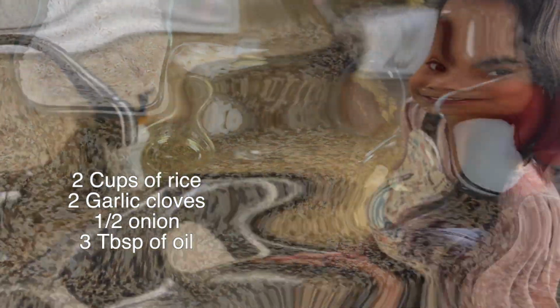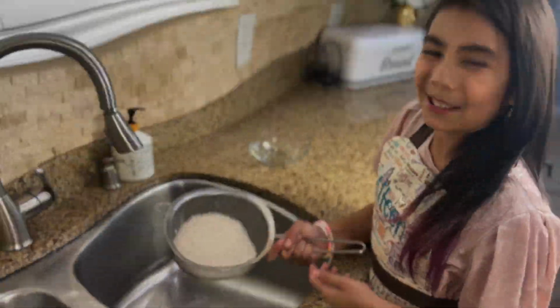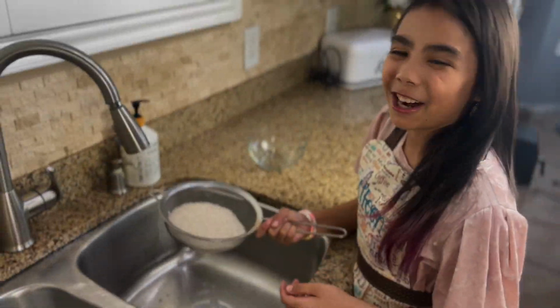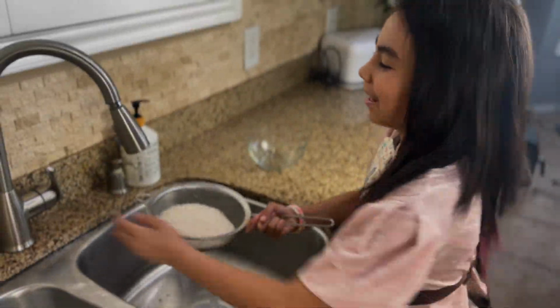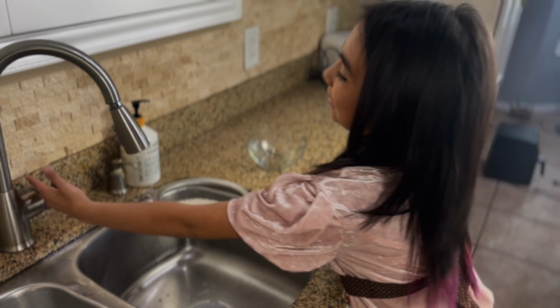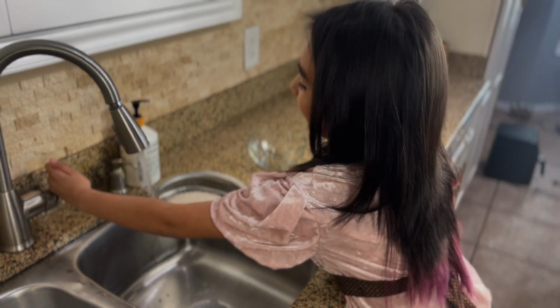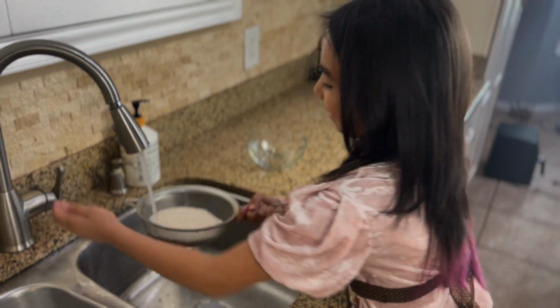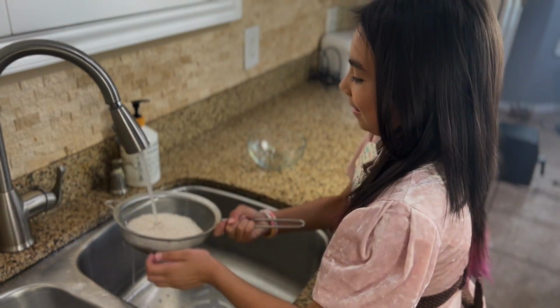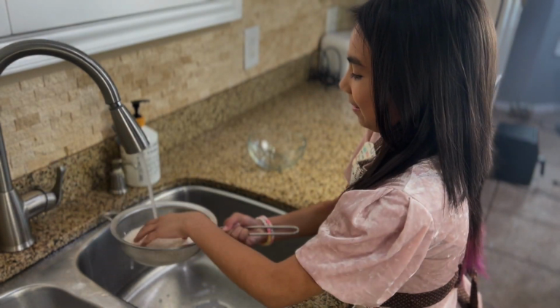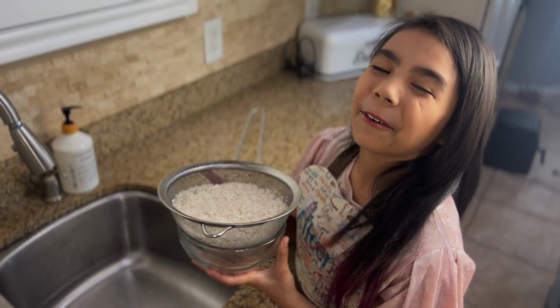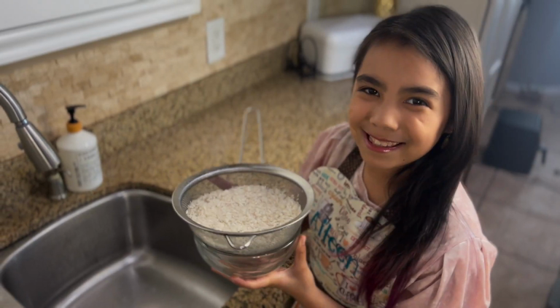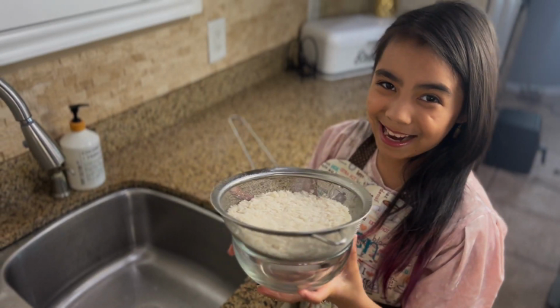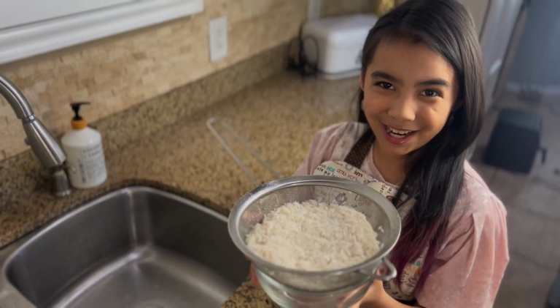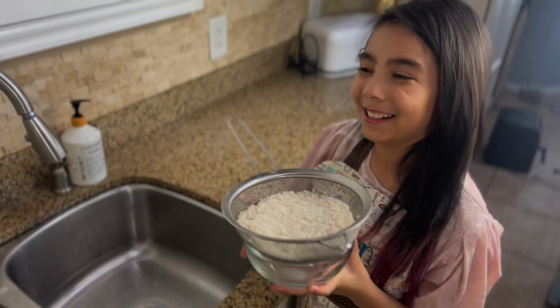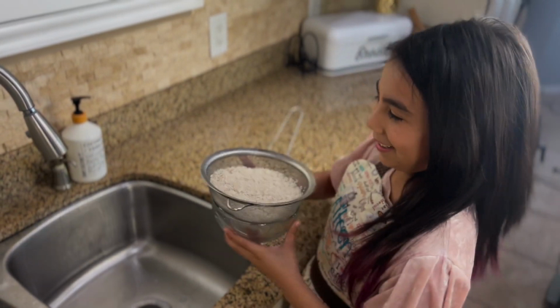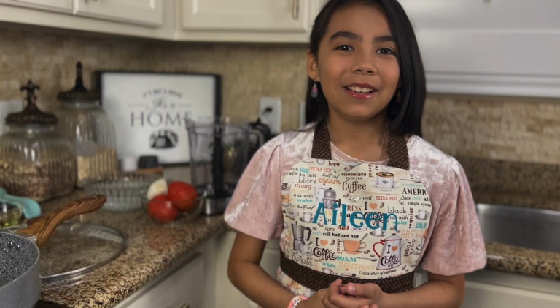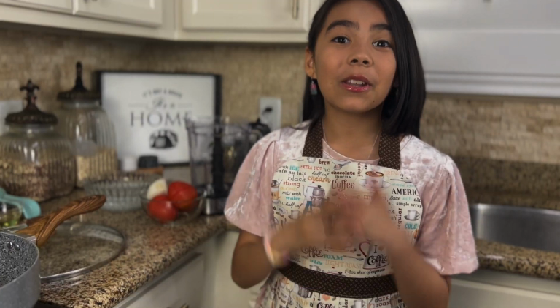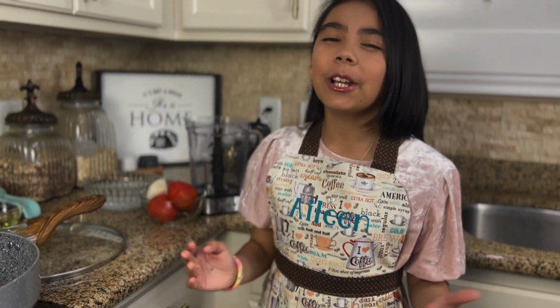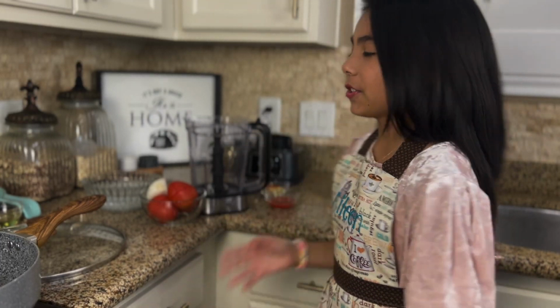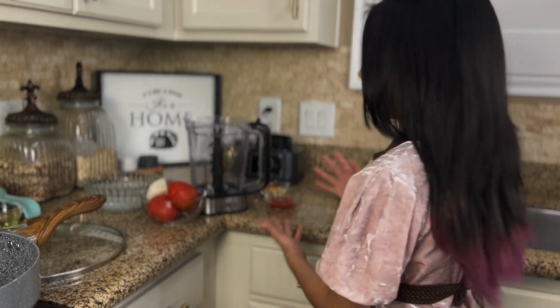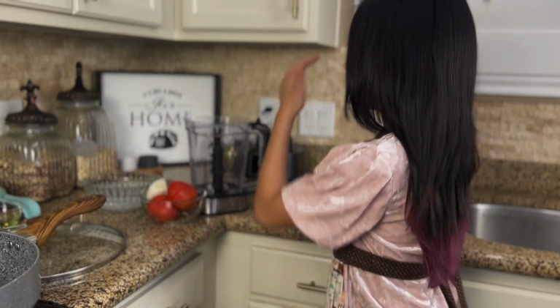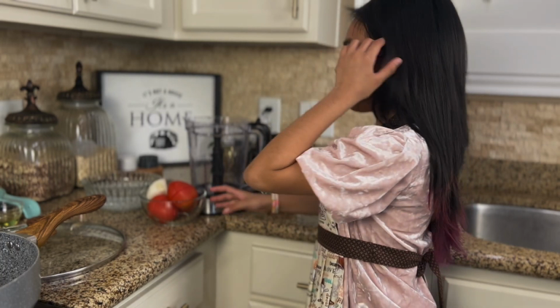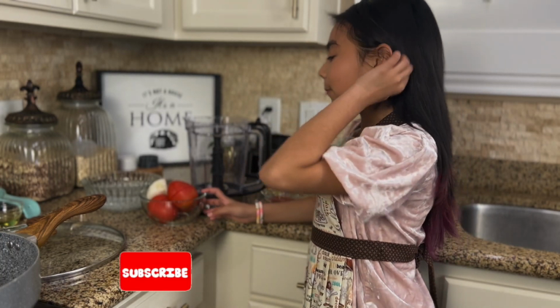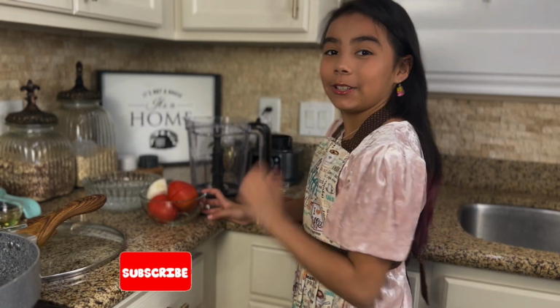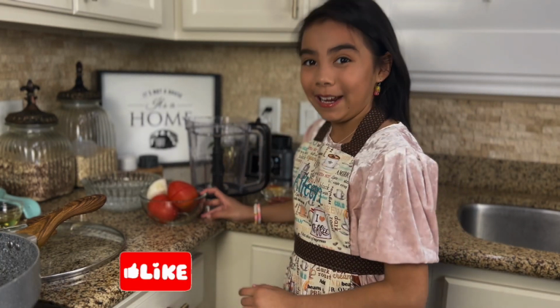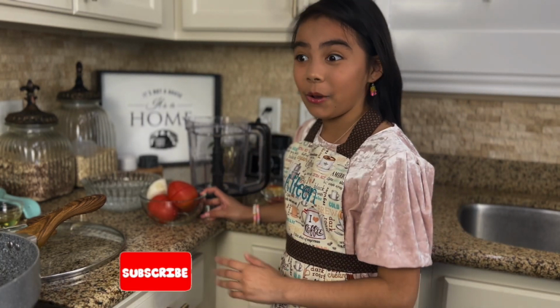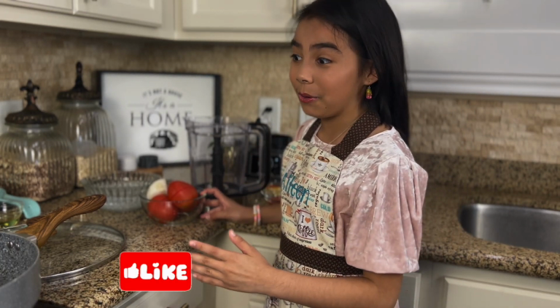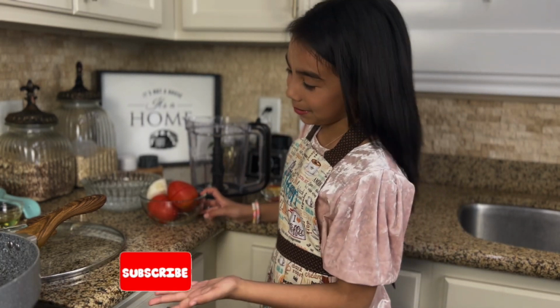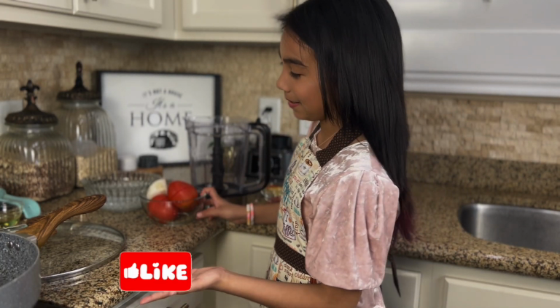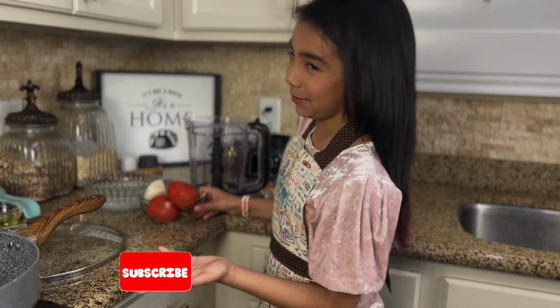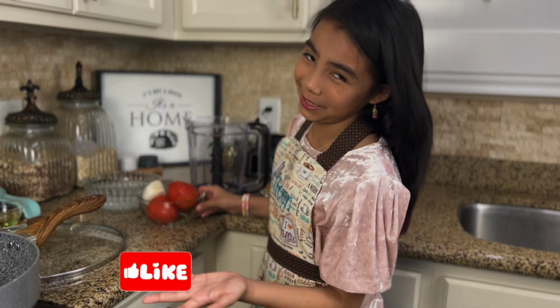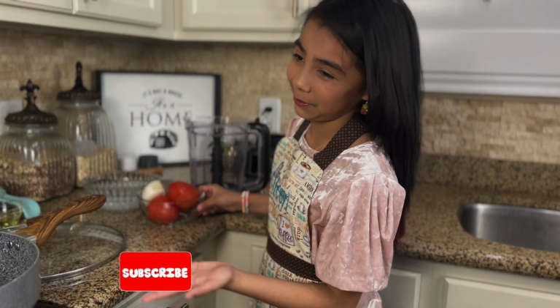Let's wash our rice. Our rice is nice and ready. So now we're going to do our sauce. You're going to do your sauce before you do your rice so you don't burn your rice, because no one likes burnt rice.